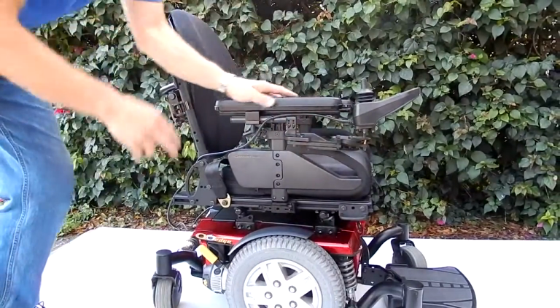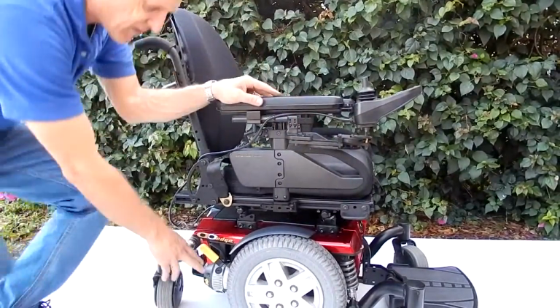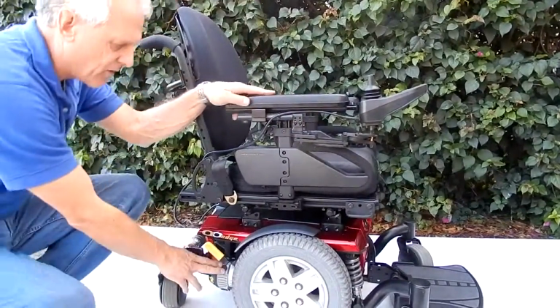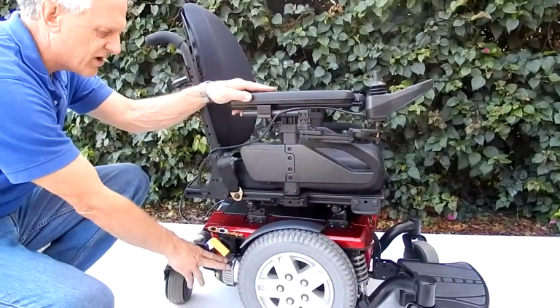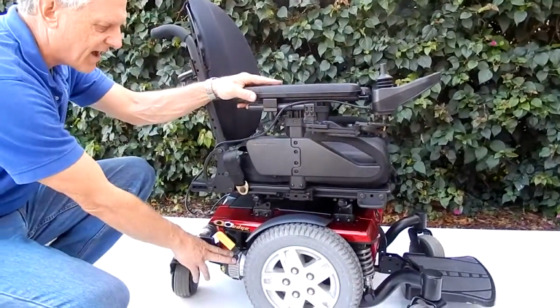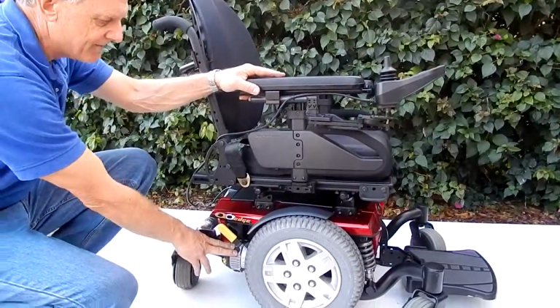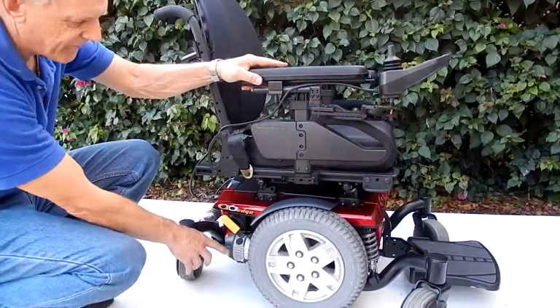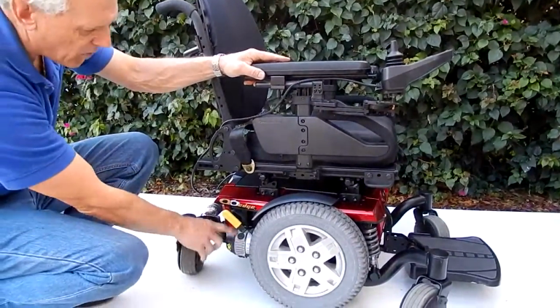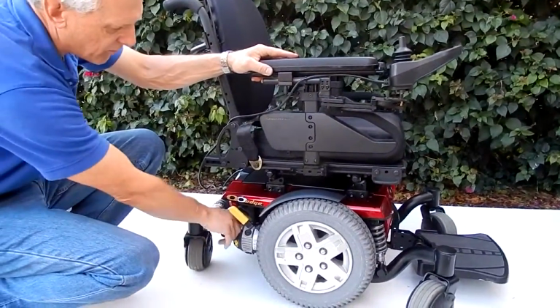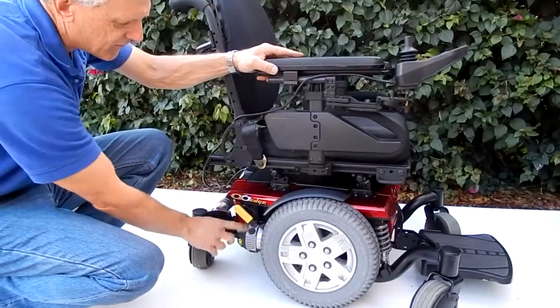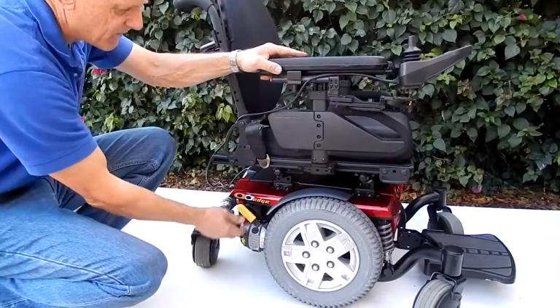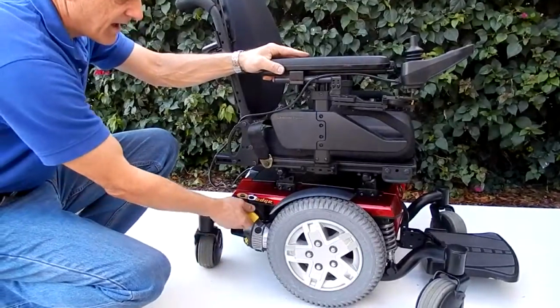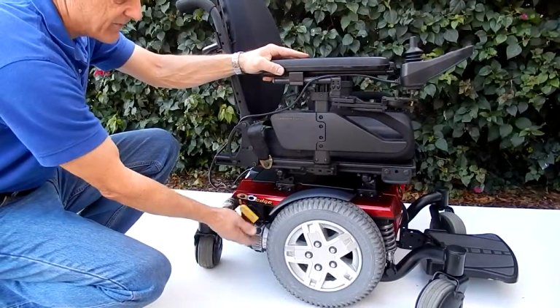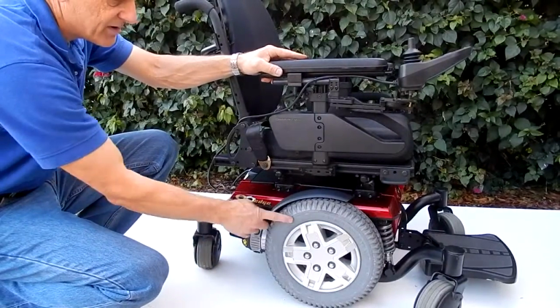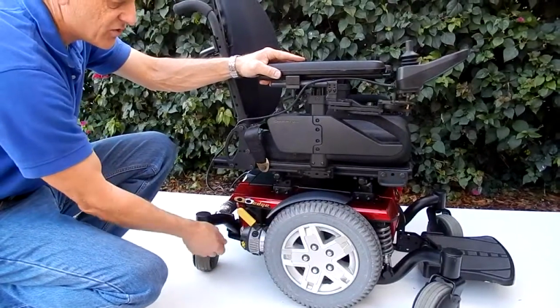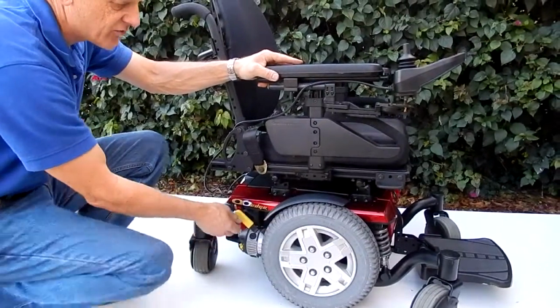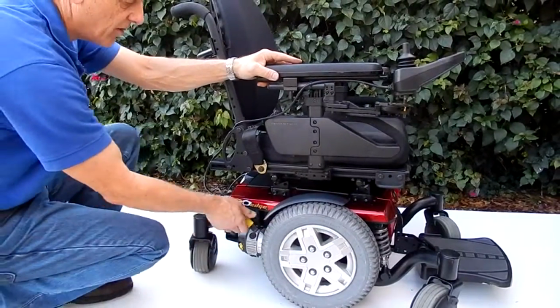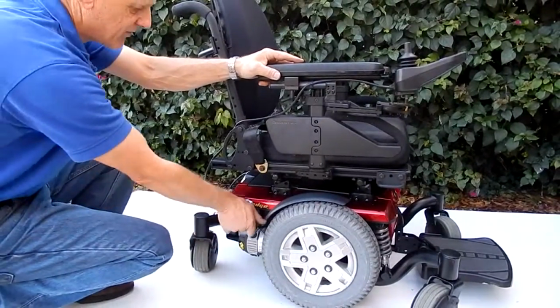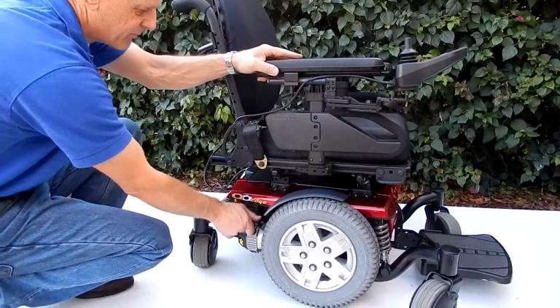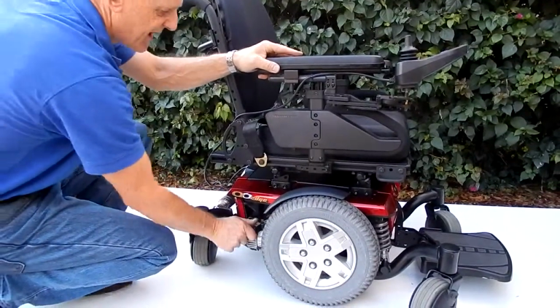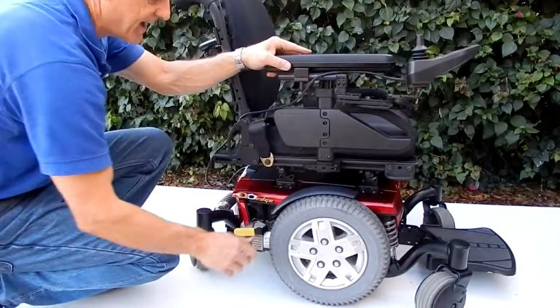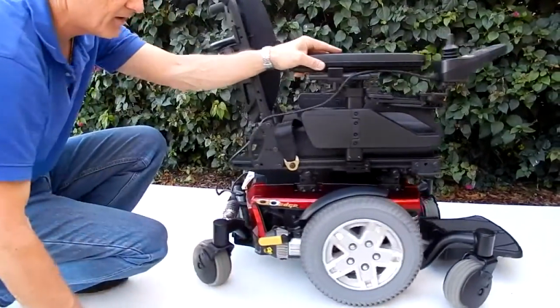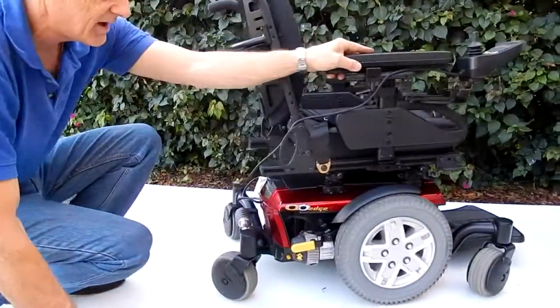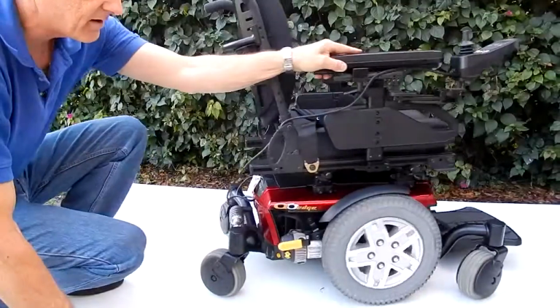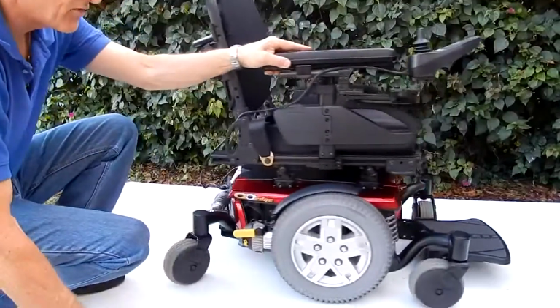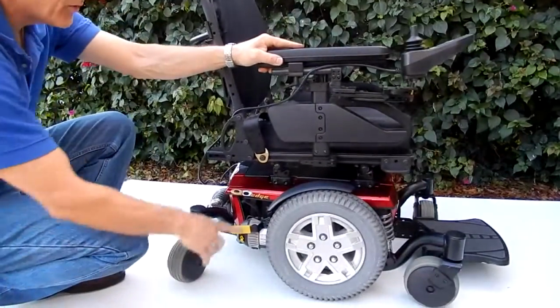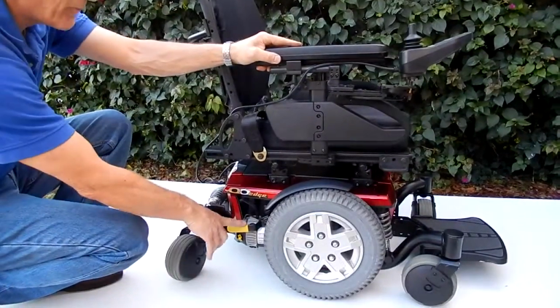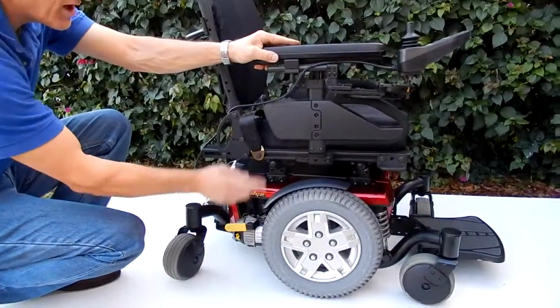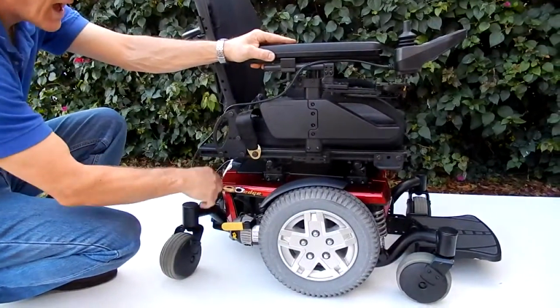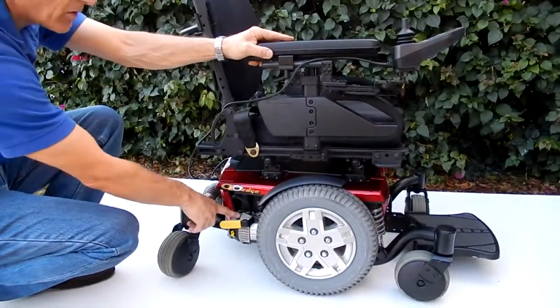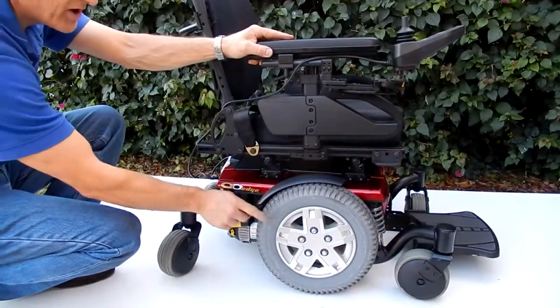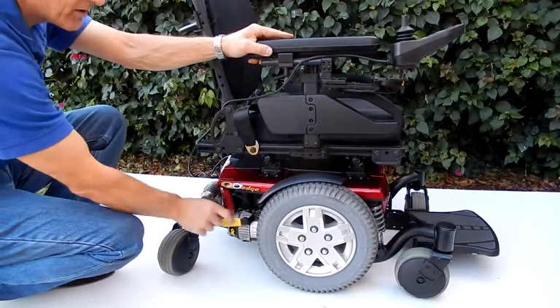This chair has a motor on each side — four-pole motors. To put this chair in neutral, all you have to do is push the handle down, and this unlocks the wheel. So you have one on each side, a motor for each wheel.